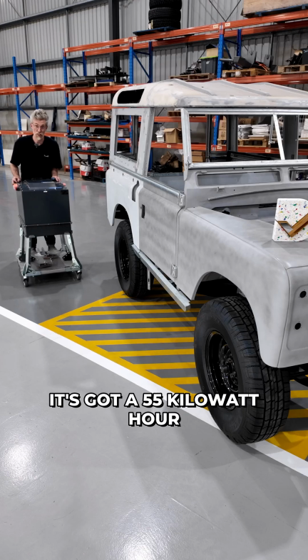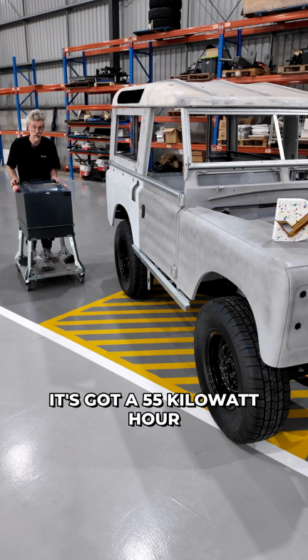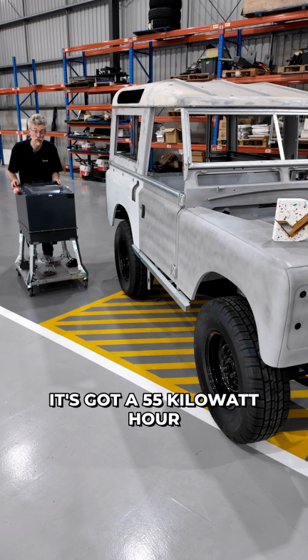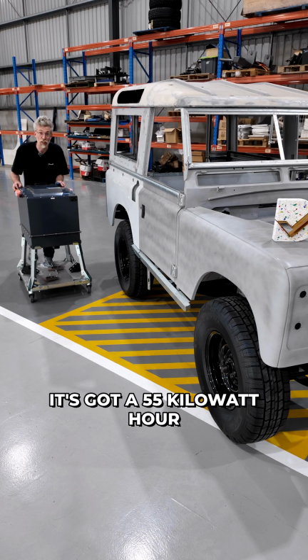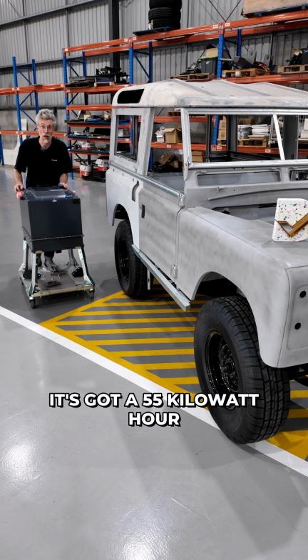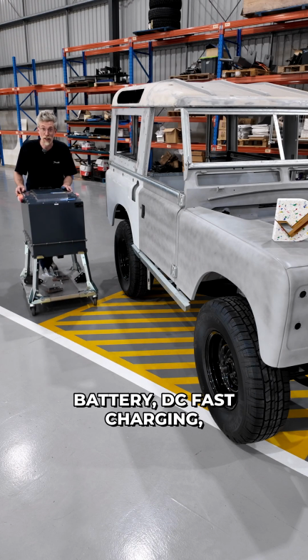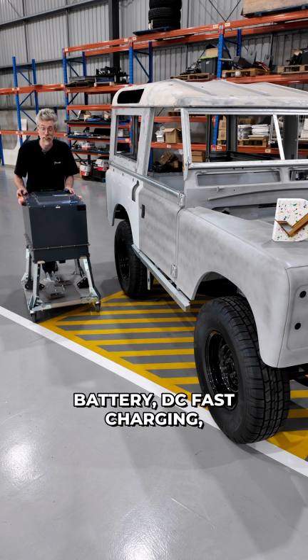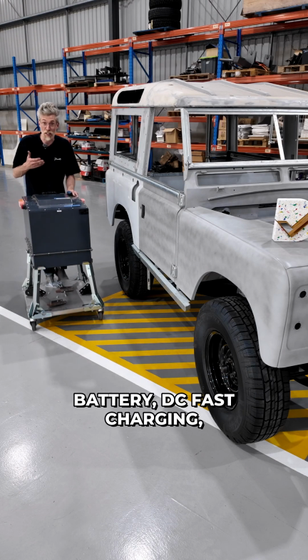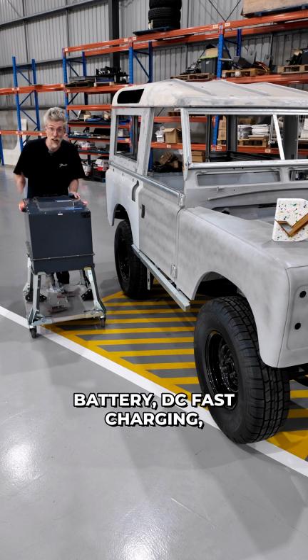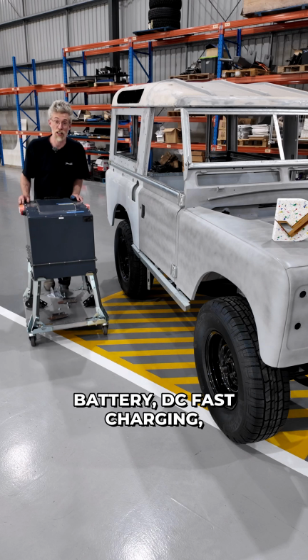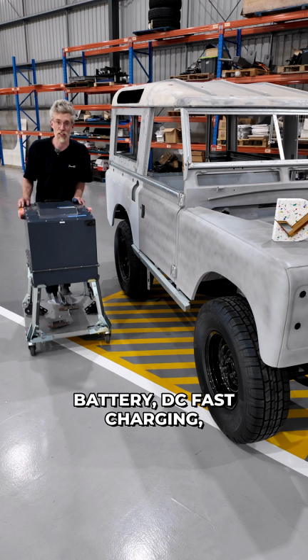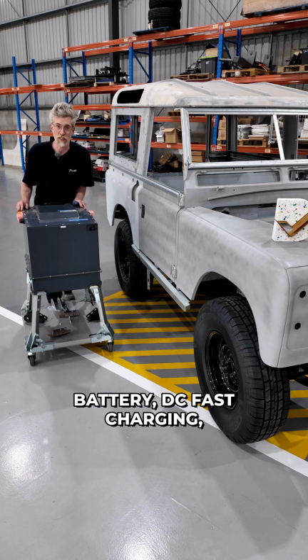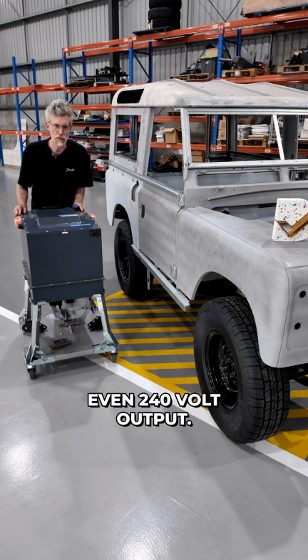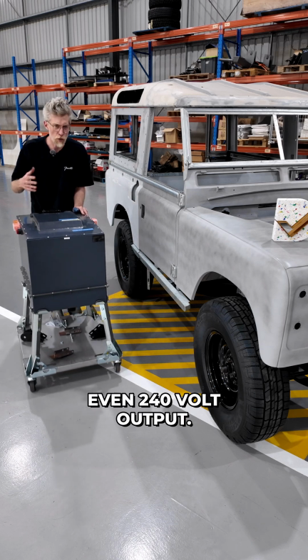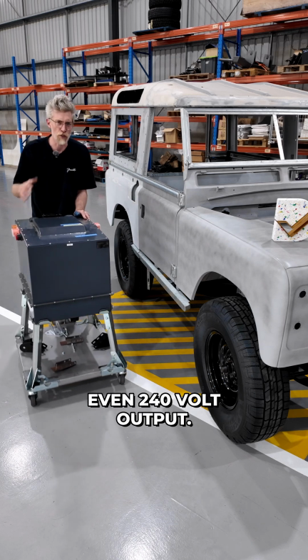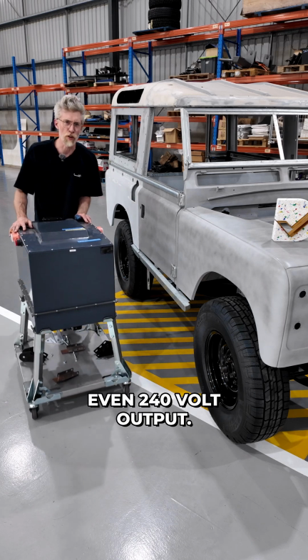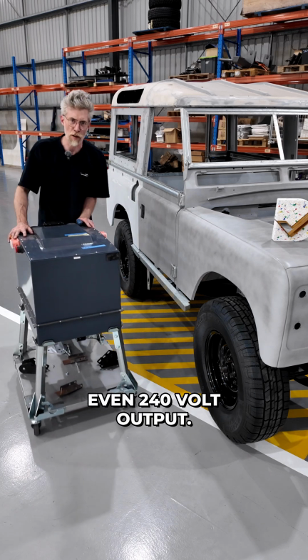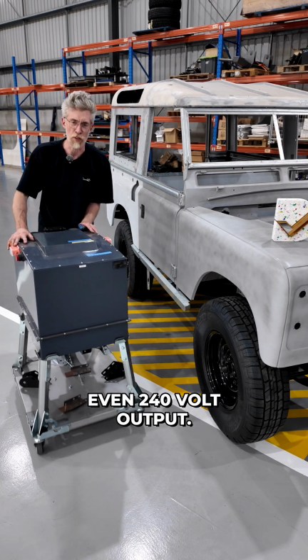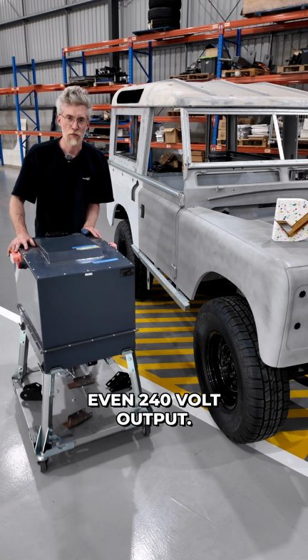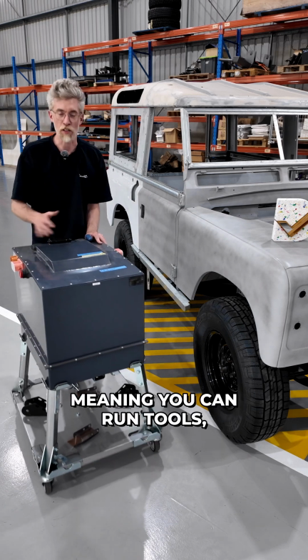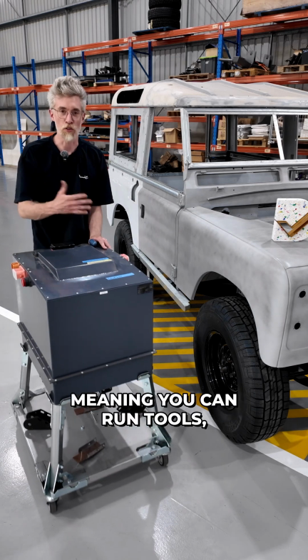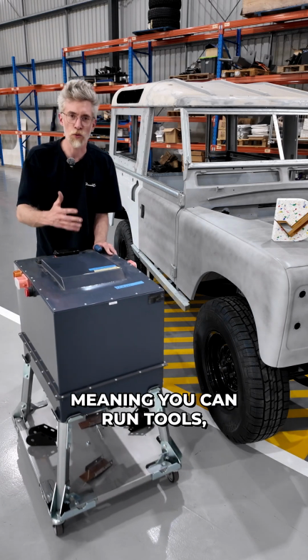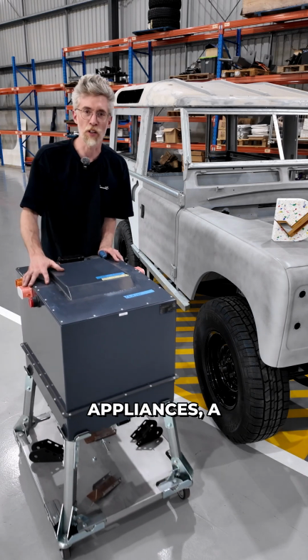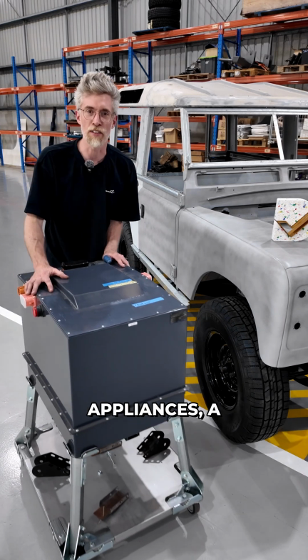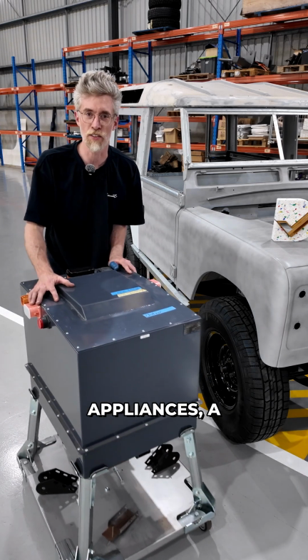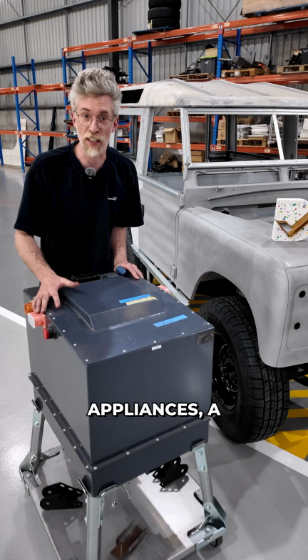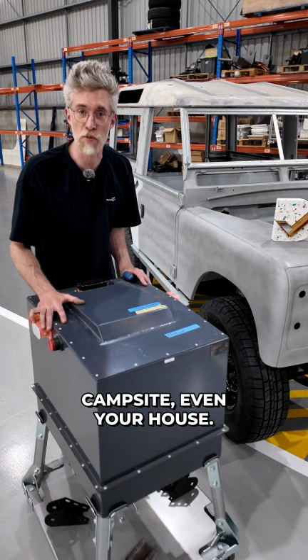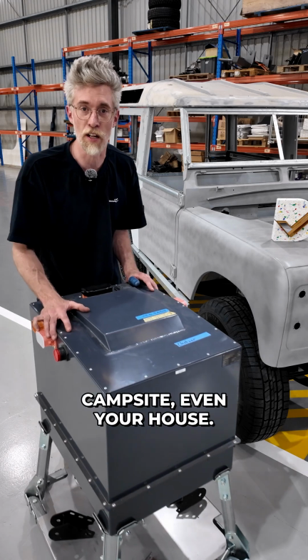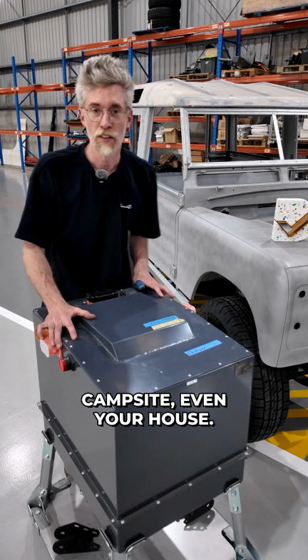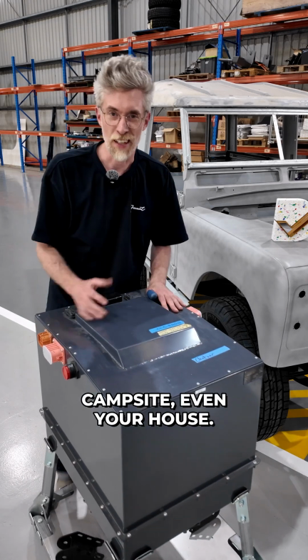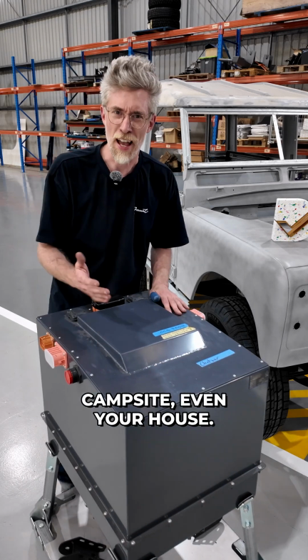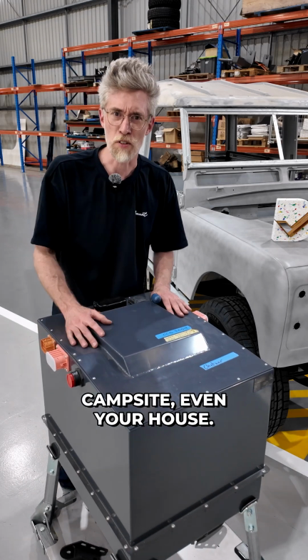It's got a 55 kilowatt hour battery, DC fast charging, and even 240 volt output — meaning you can run tools, appliances, a campsite, even your house.